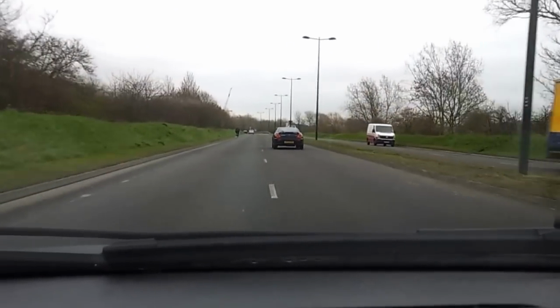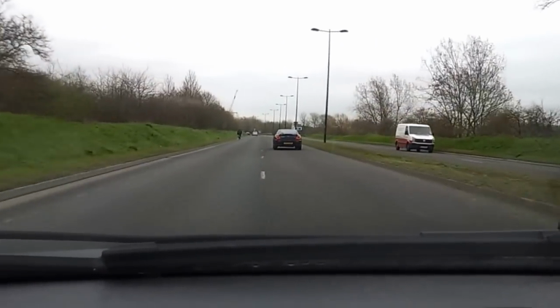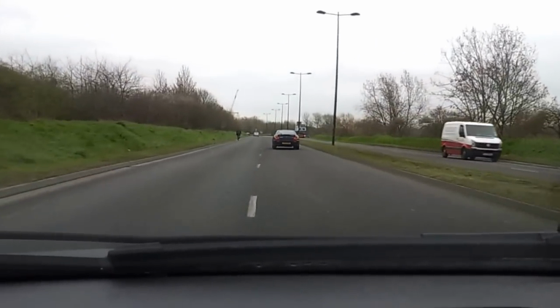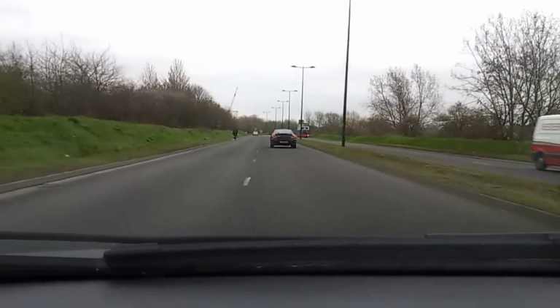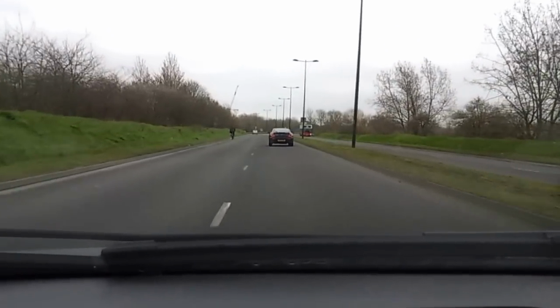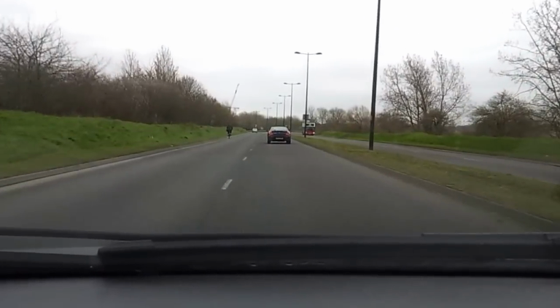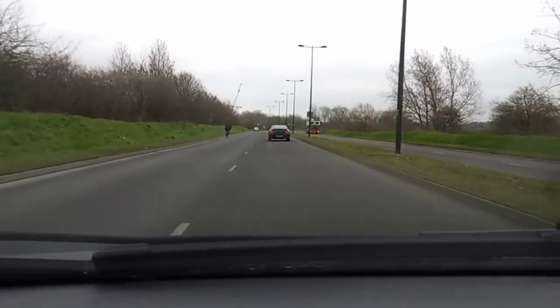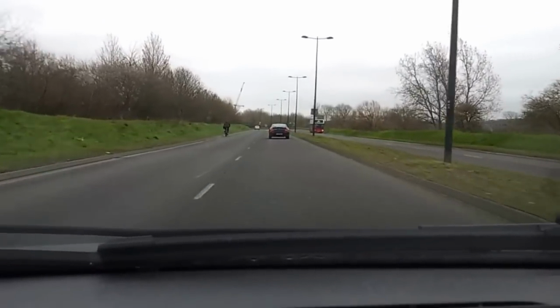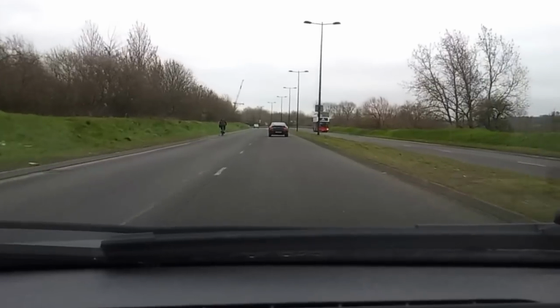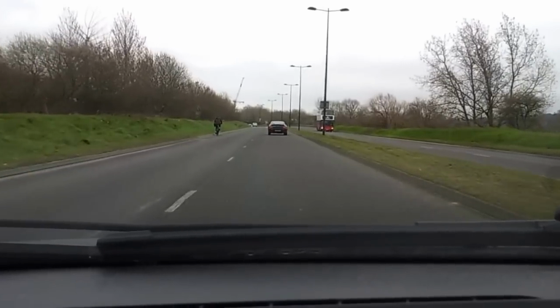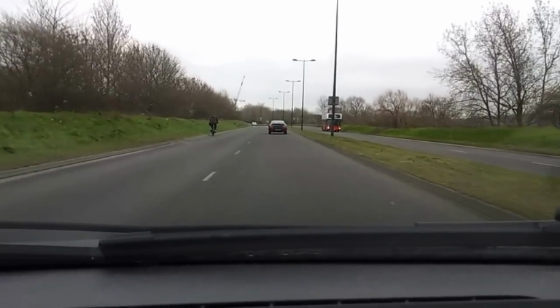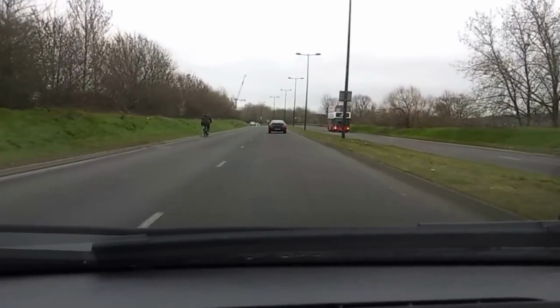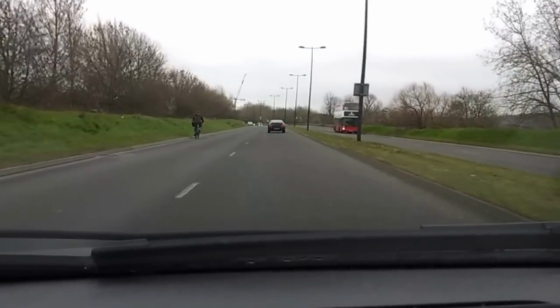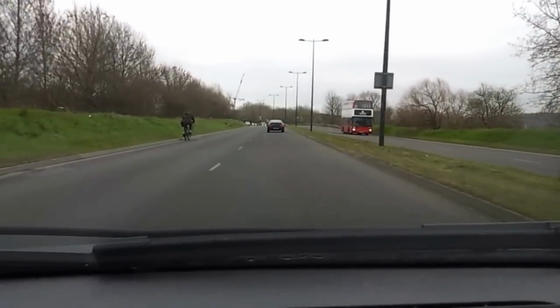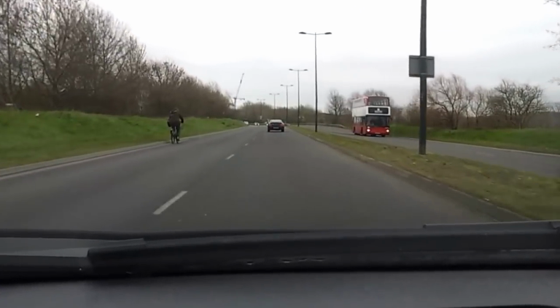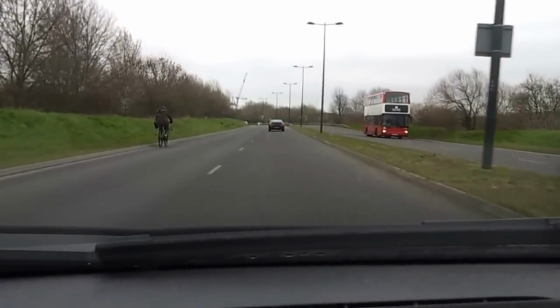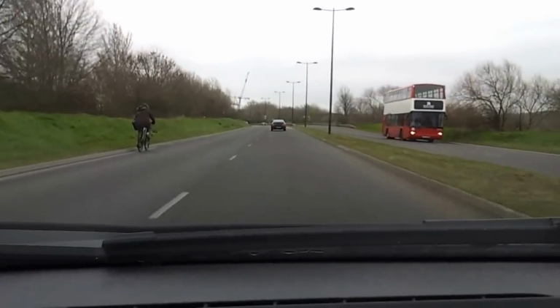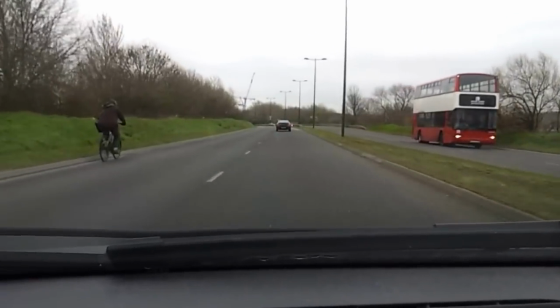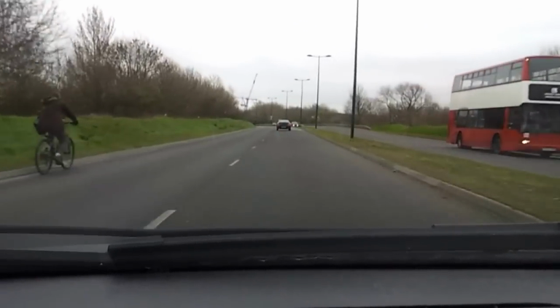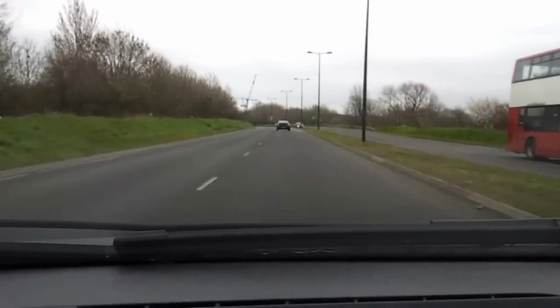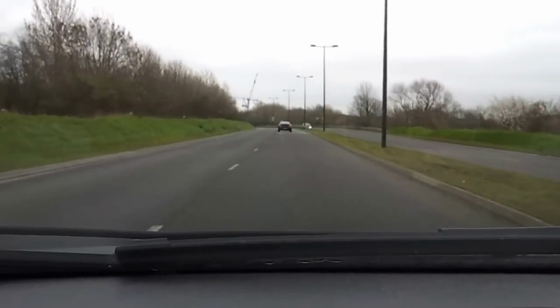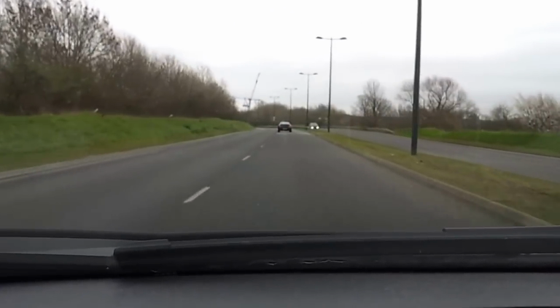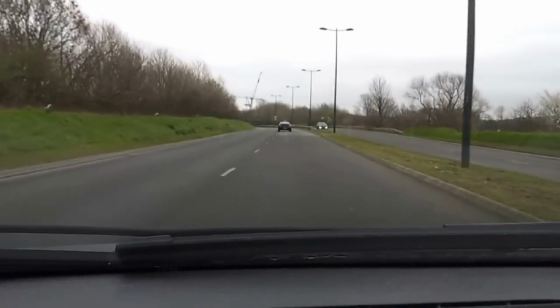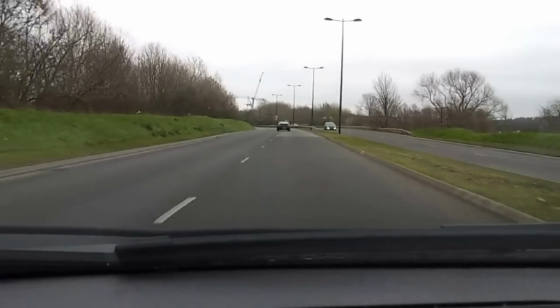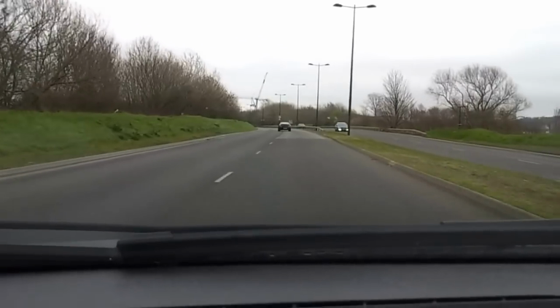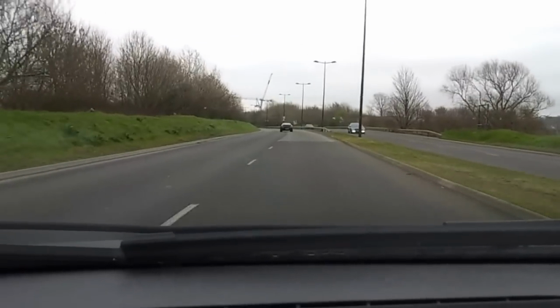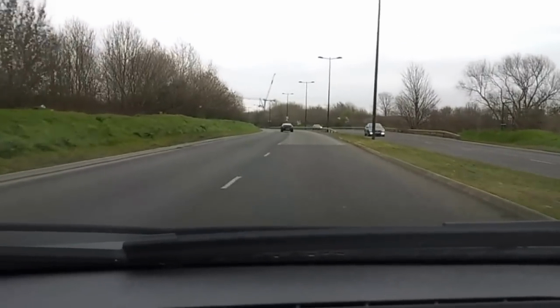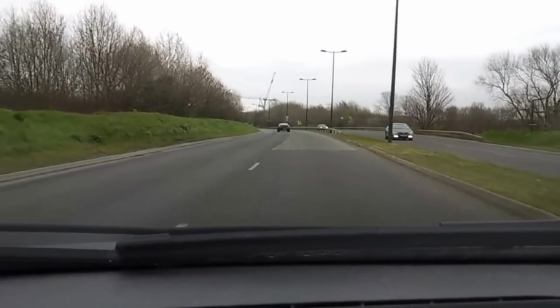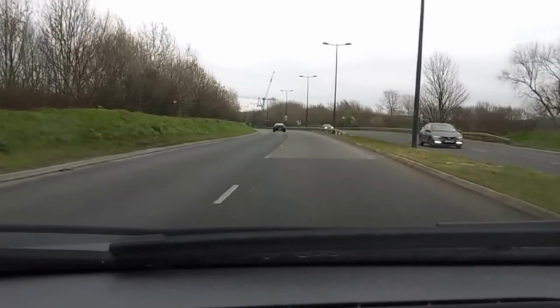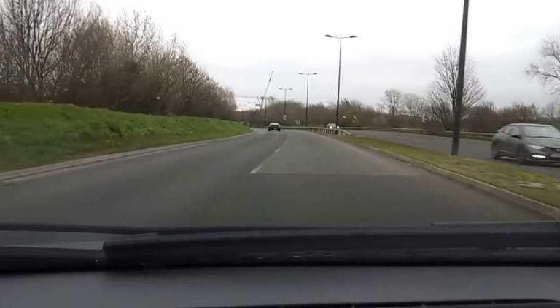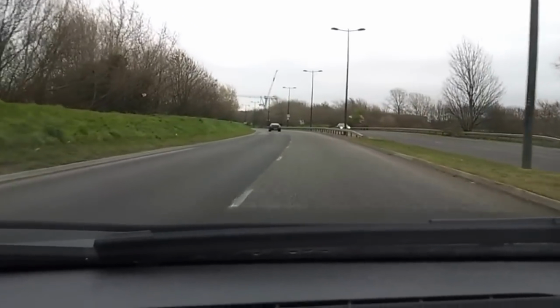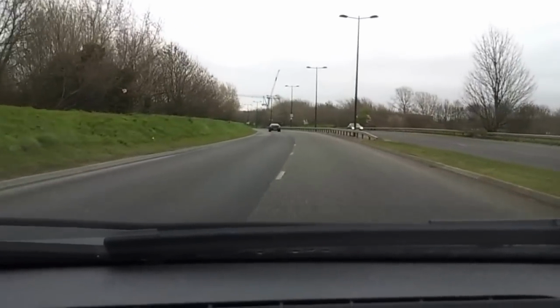We've got to give him two metres, so the only option is changing lanes. You then look at your left mirror, signal left, come back in.